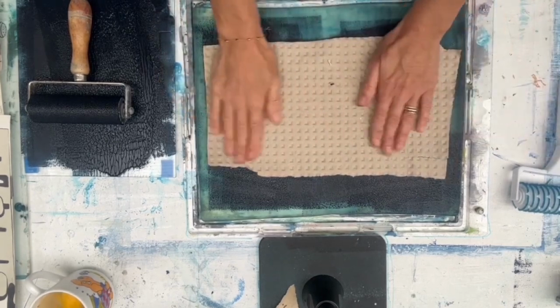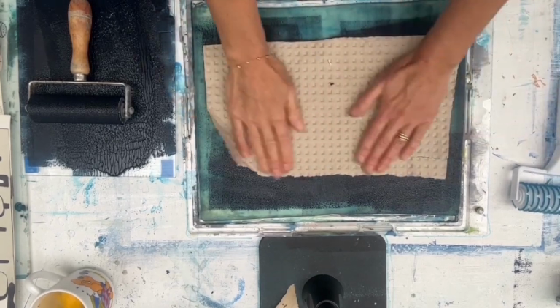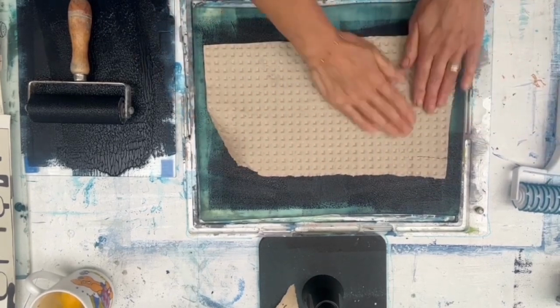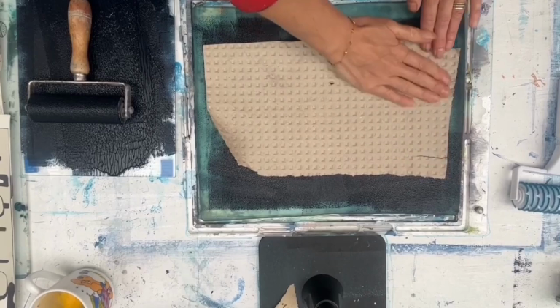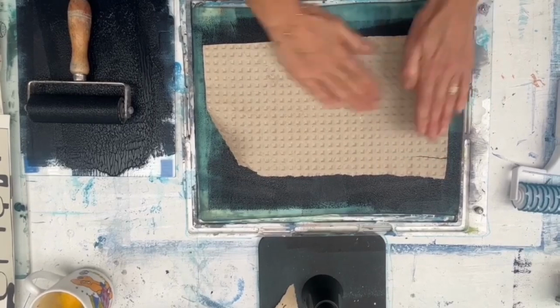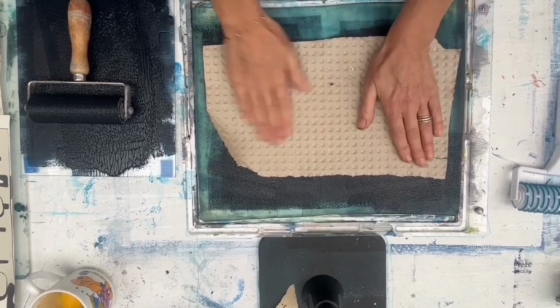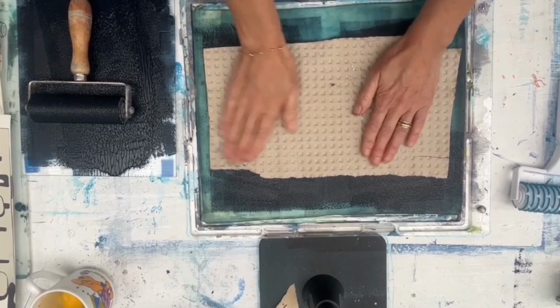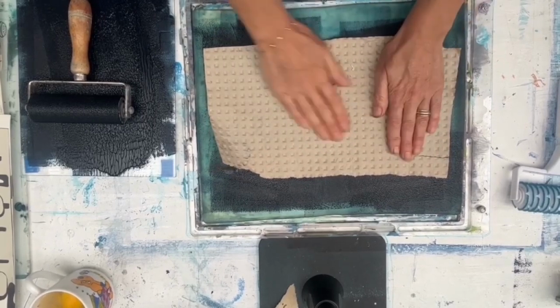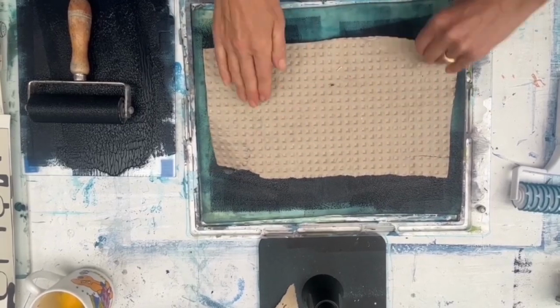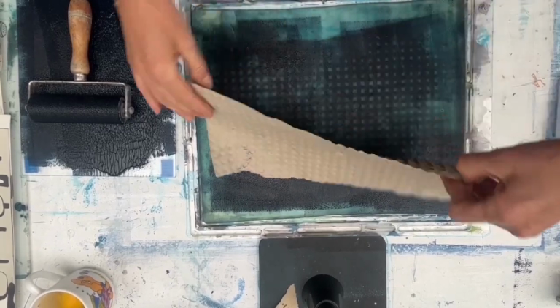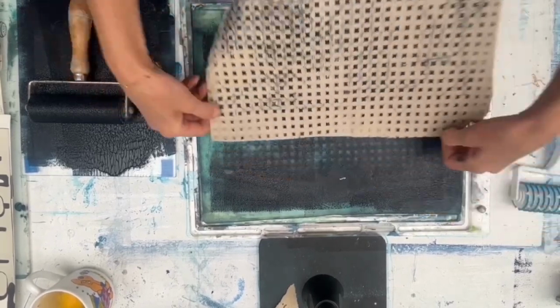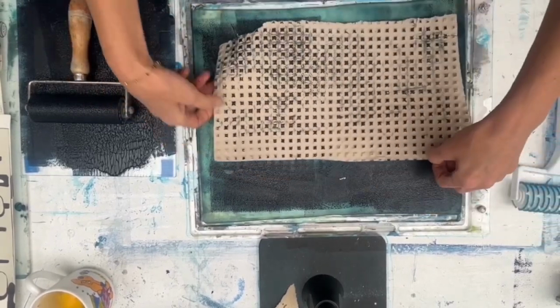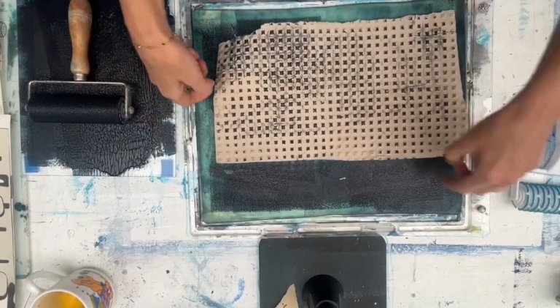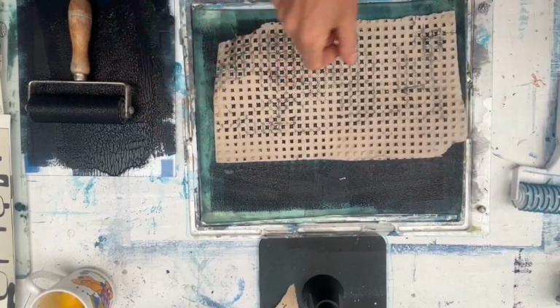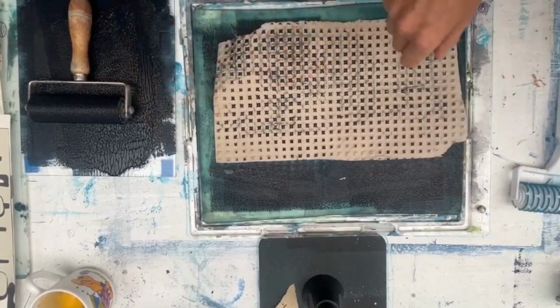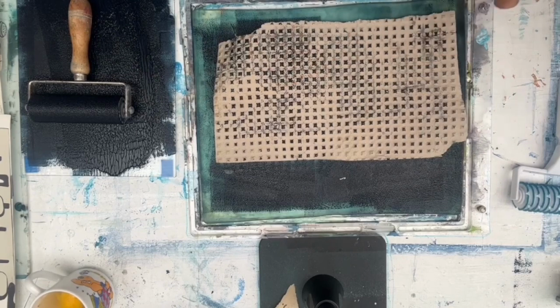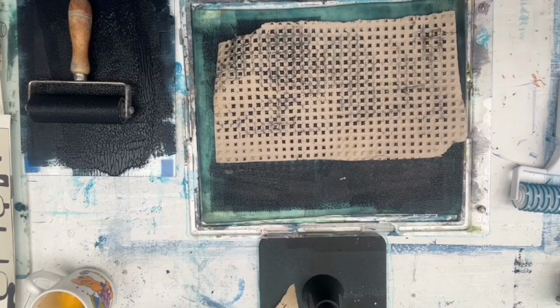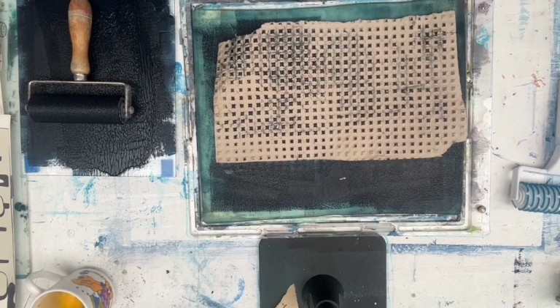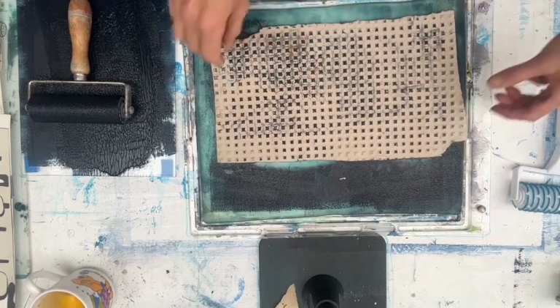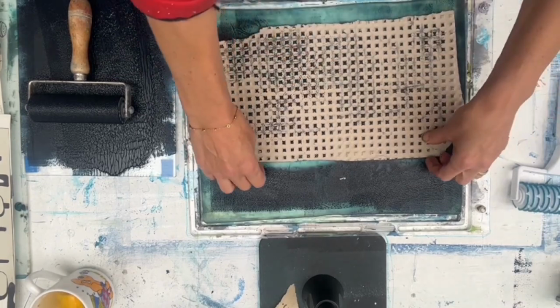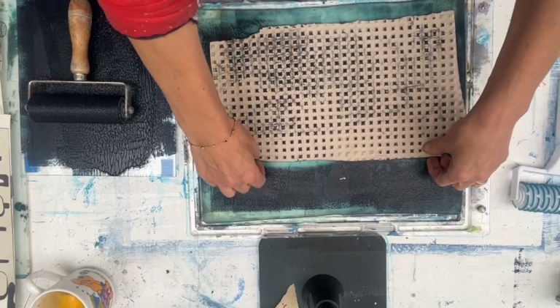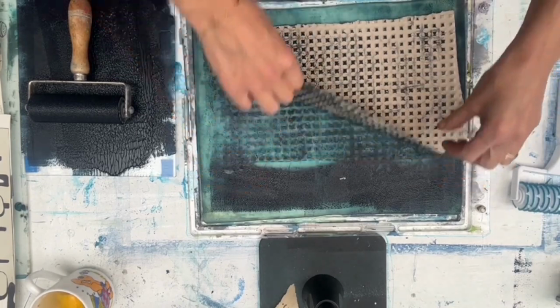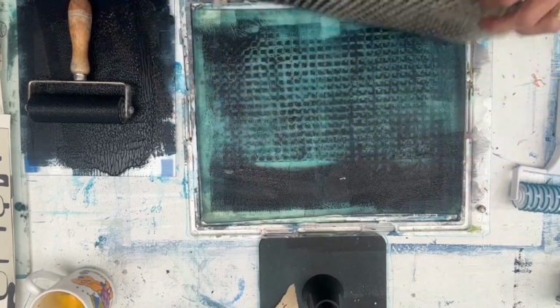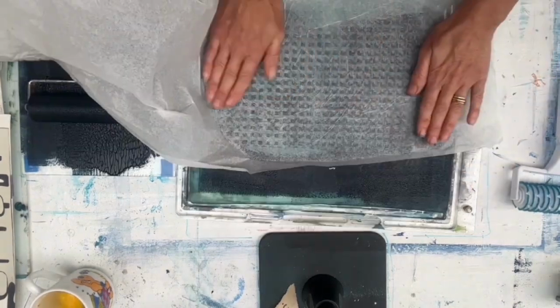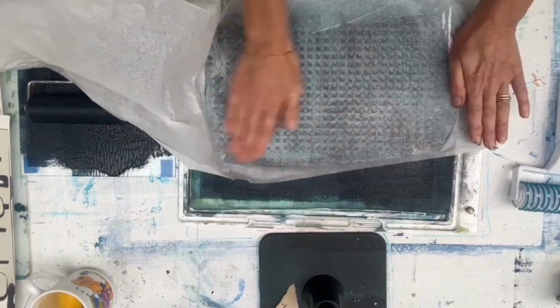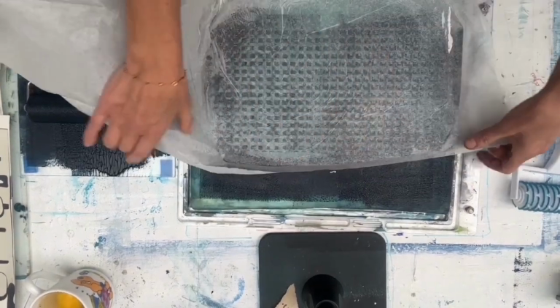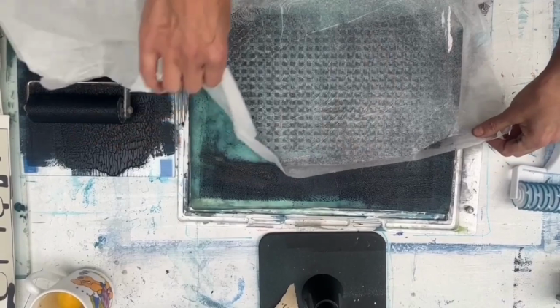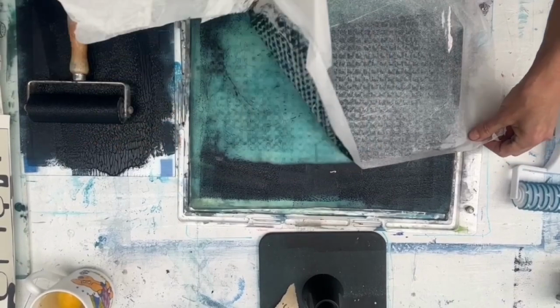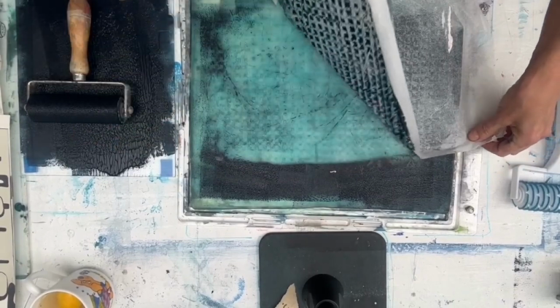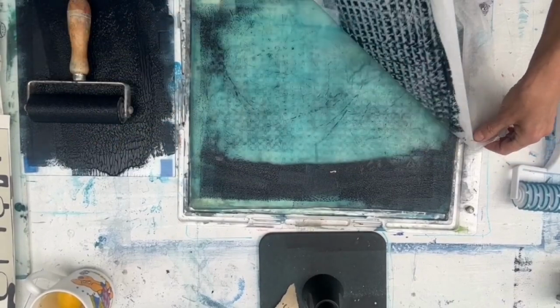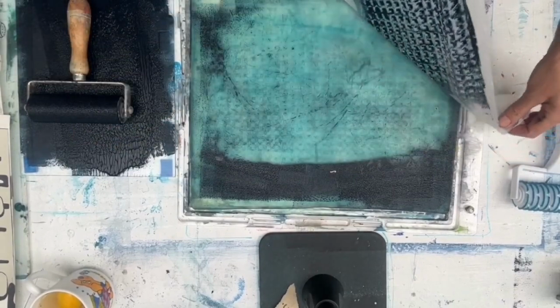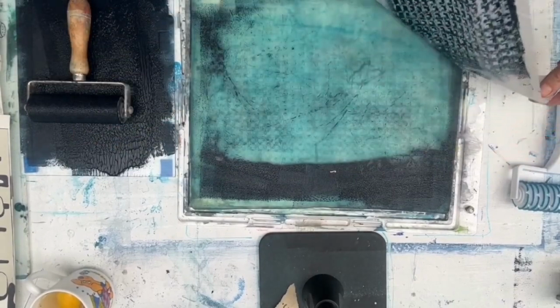Then I'll go like this, and from that I could maybe get a little piece, or a little bit more. Like that — they'll be slightly different, denser.